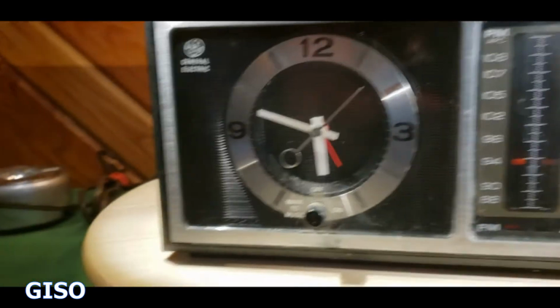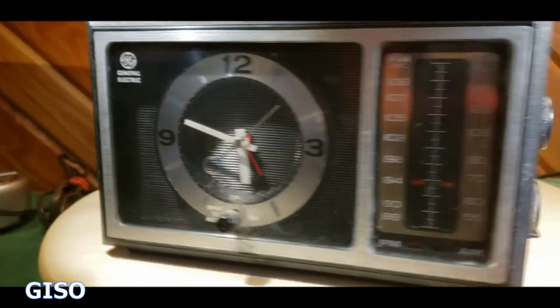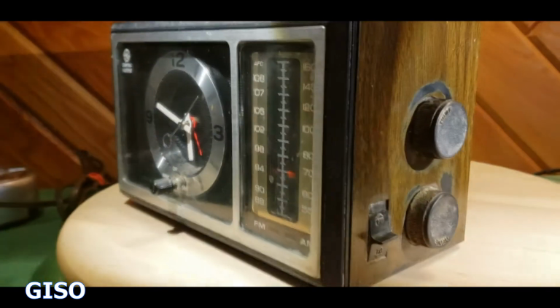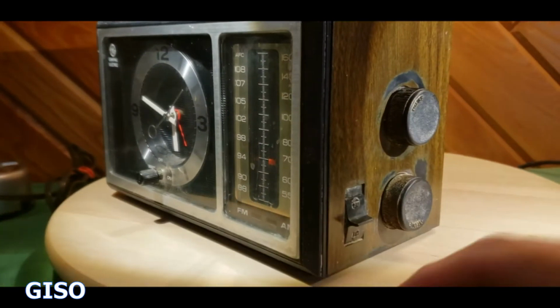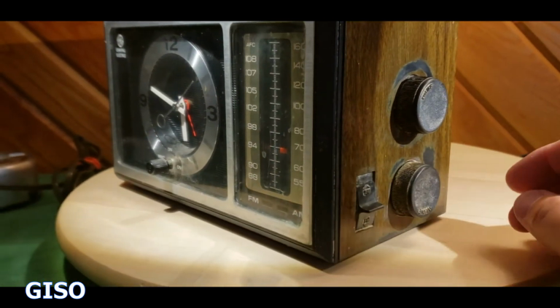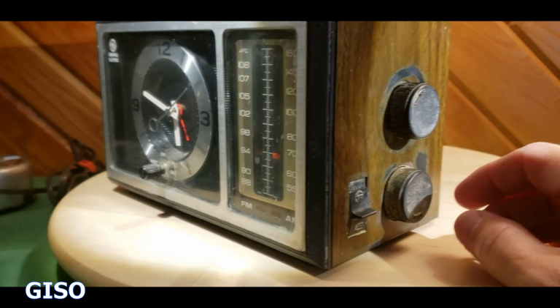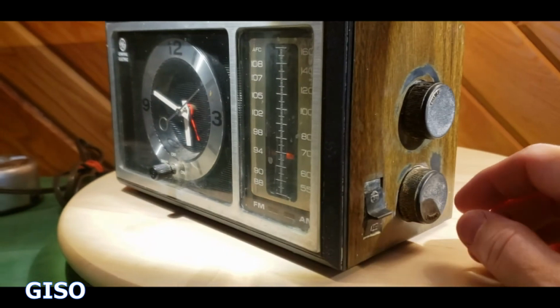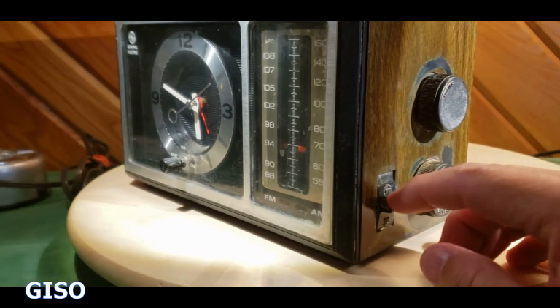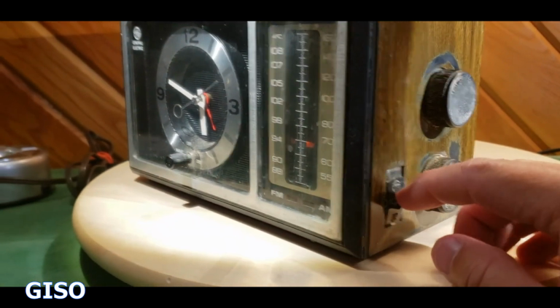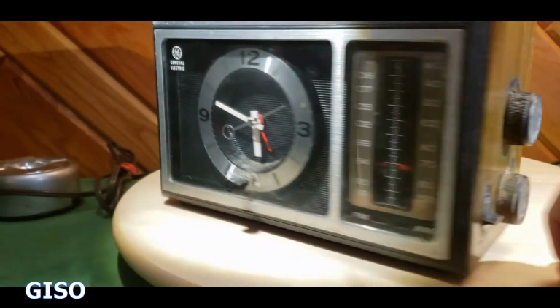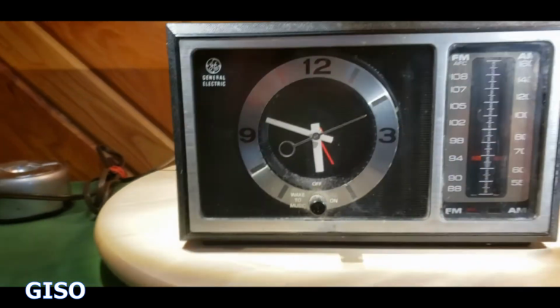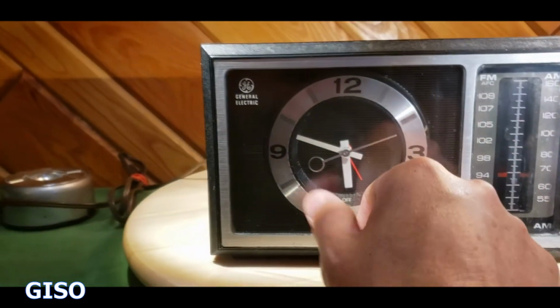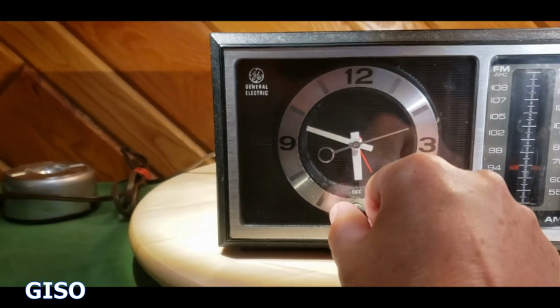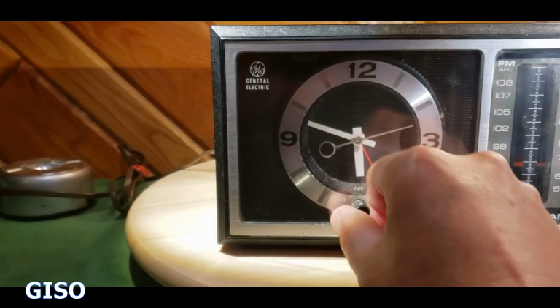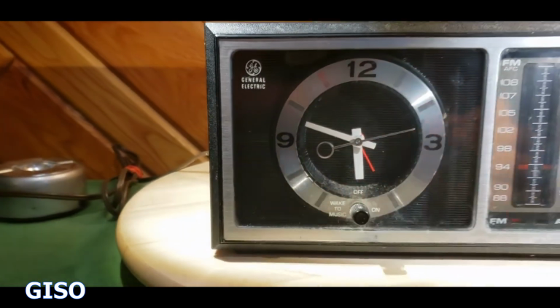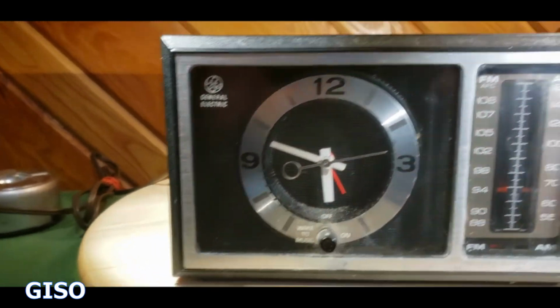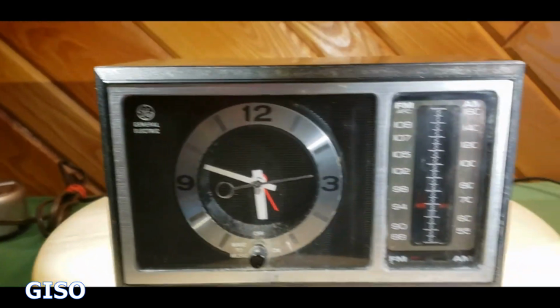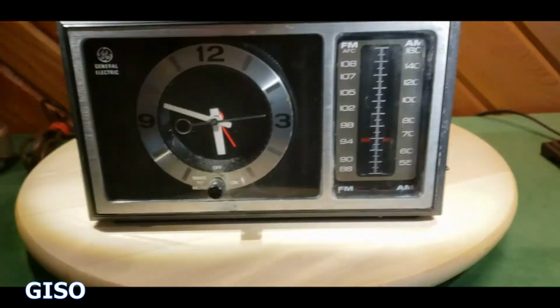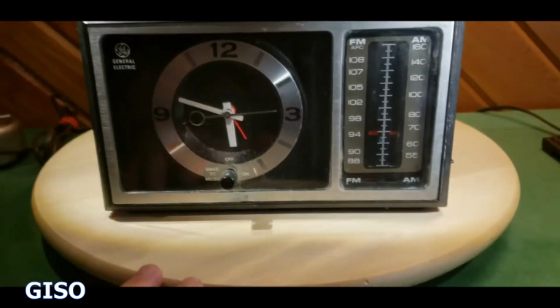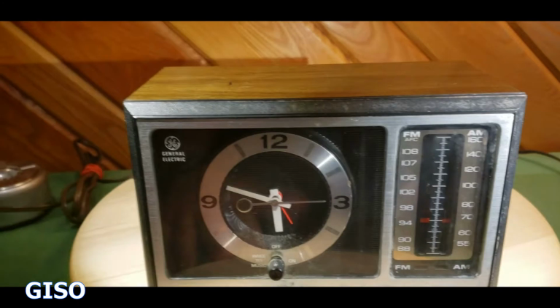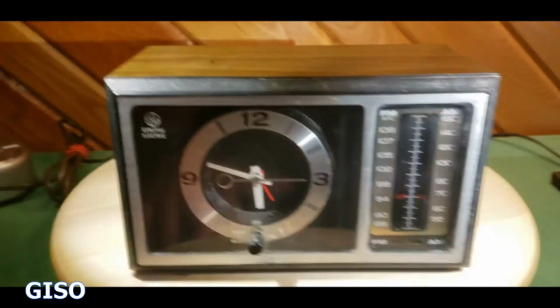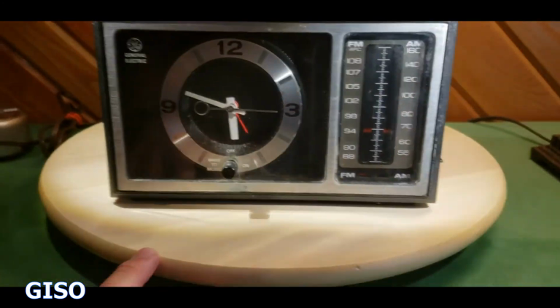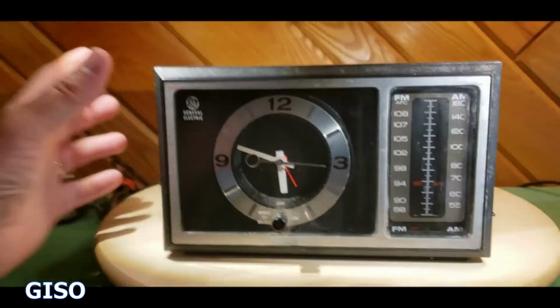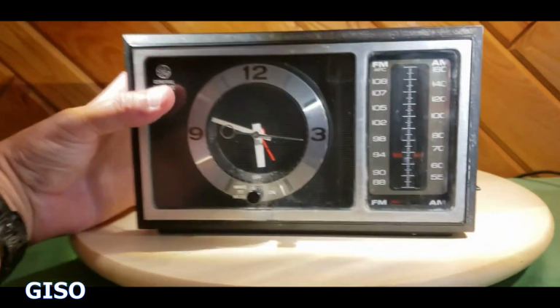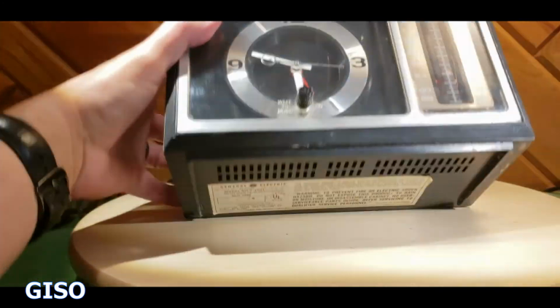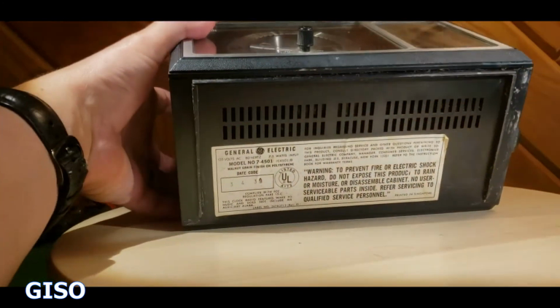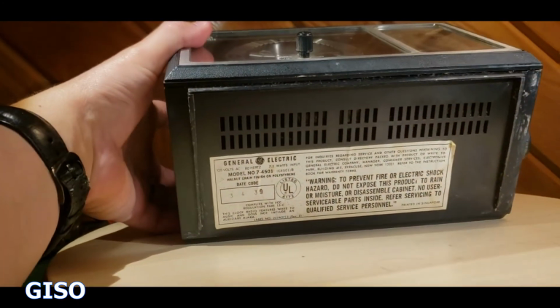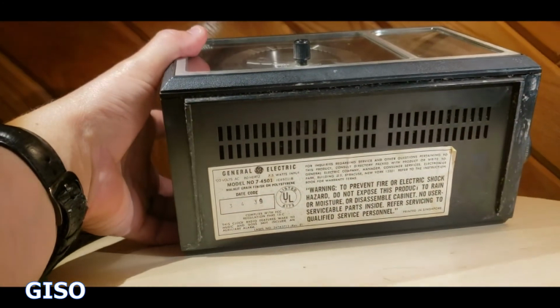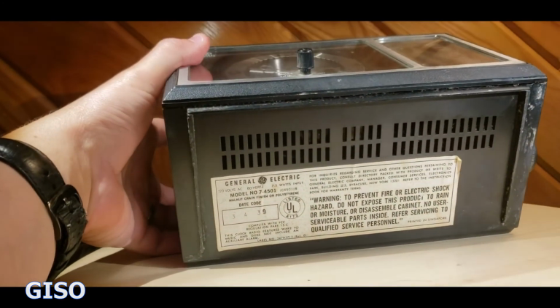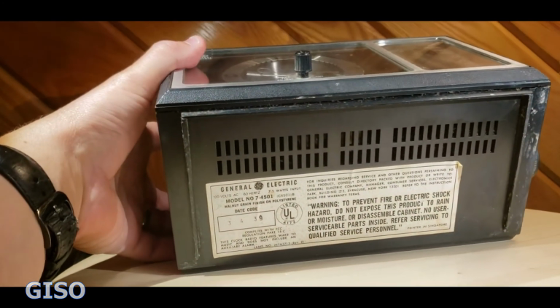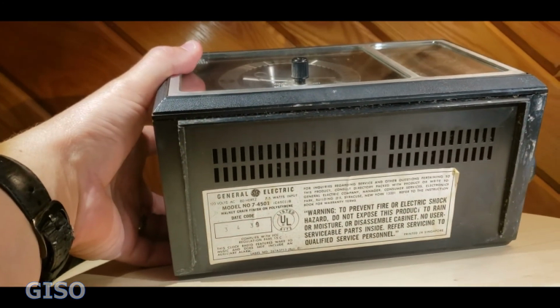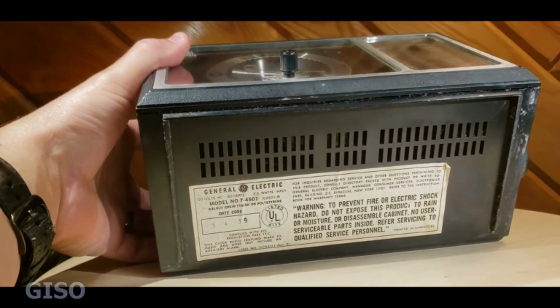And a little bit of that static spray. So there you go — now you know it works. This is the GE model 7-4501.